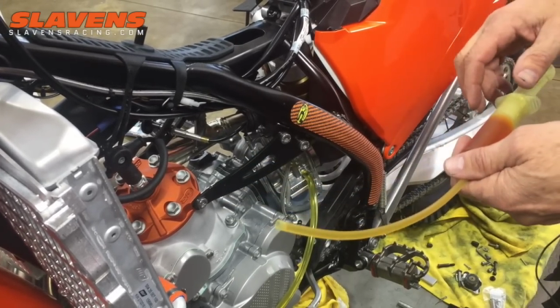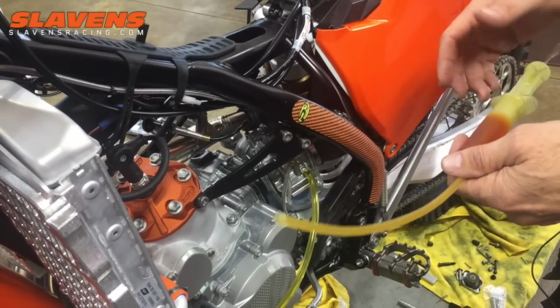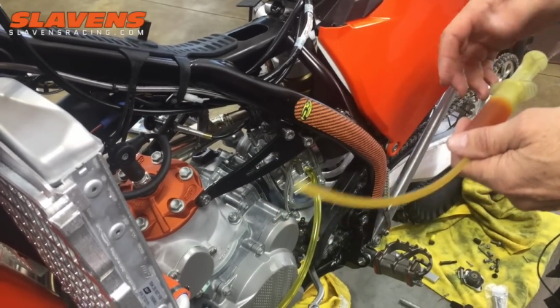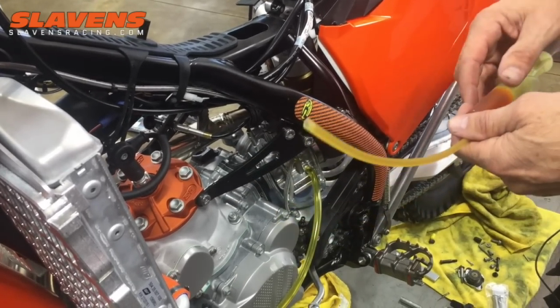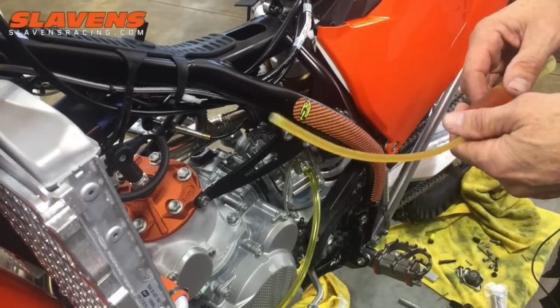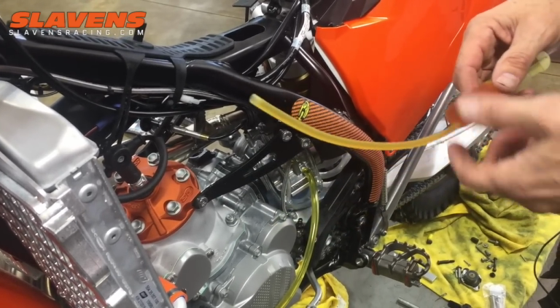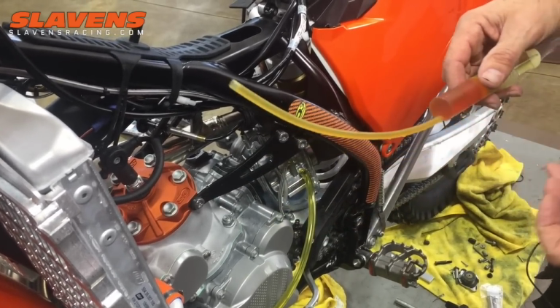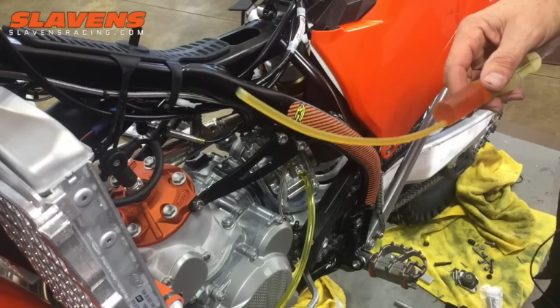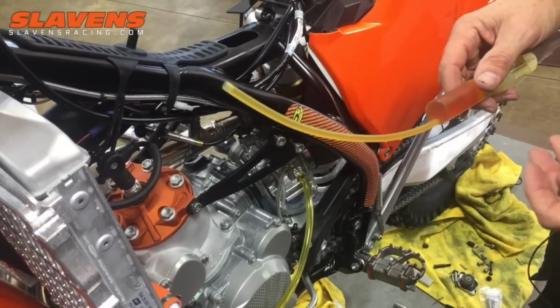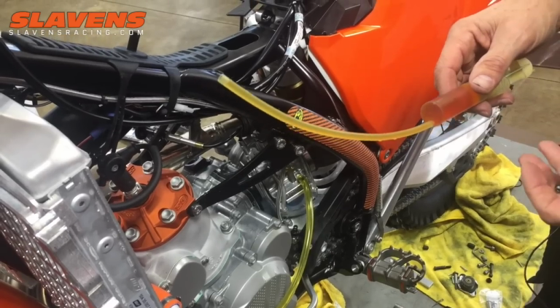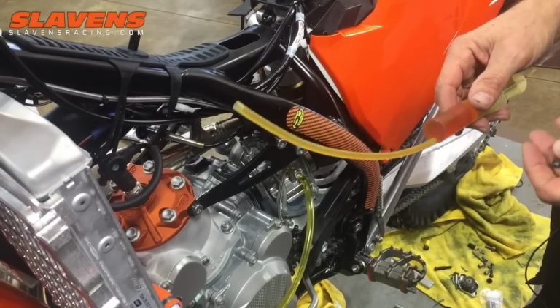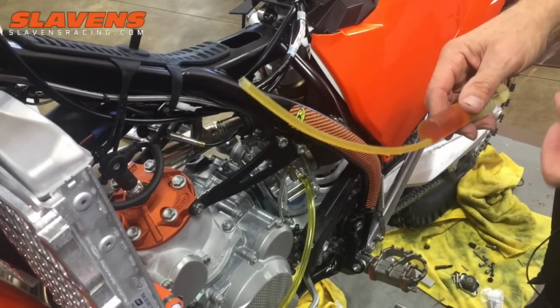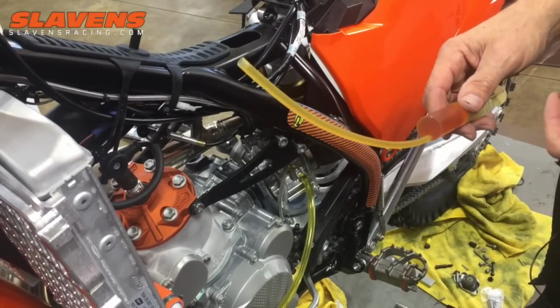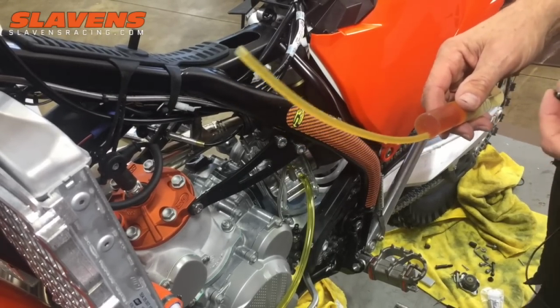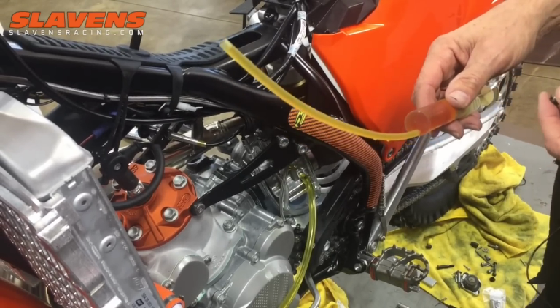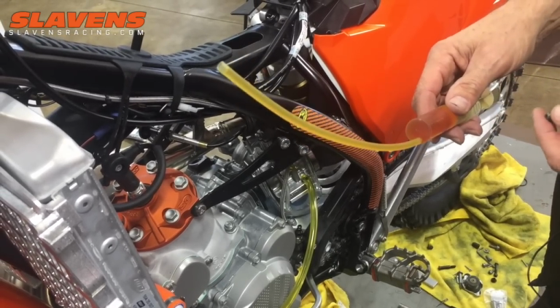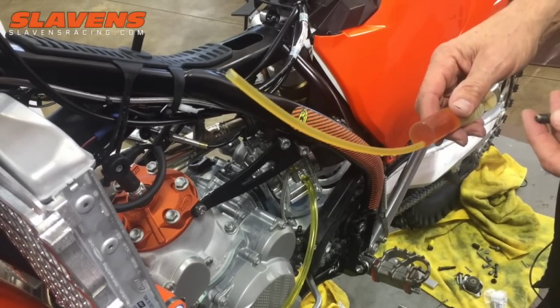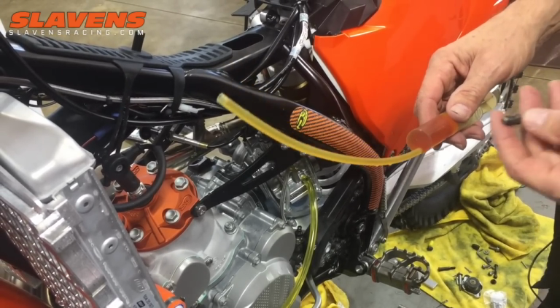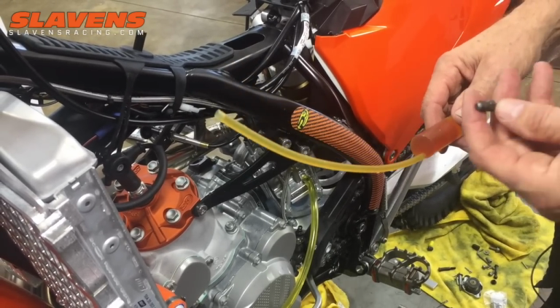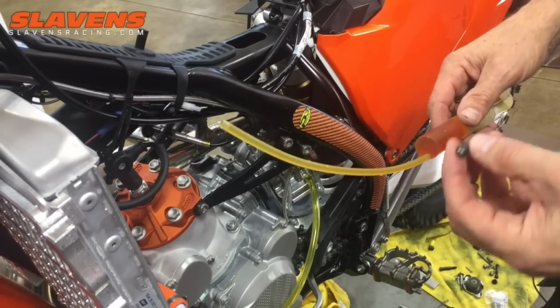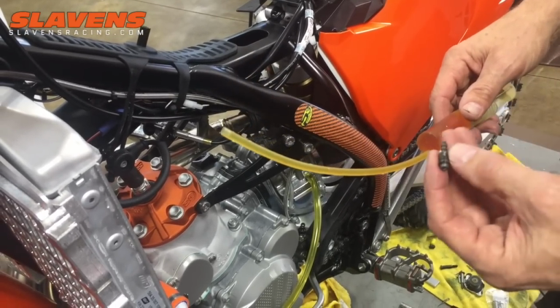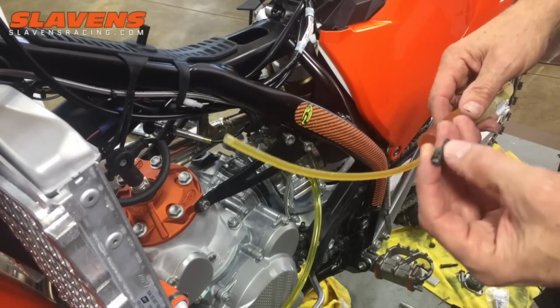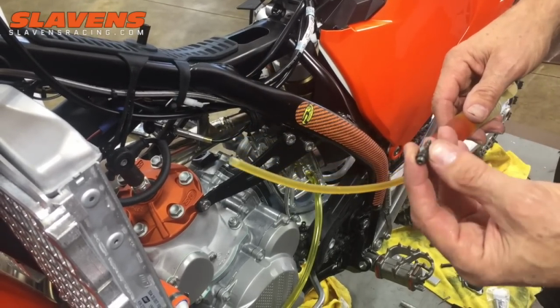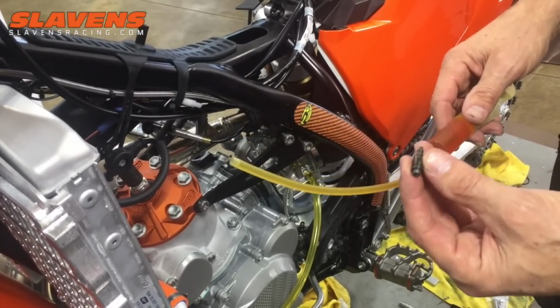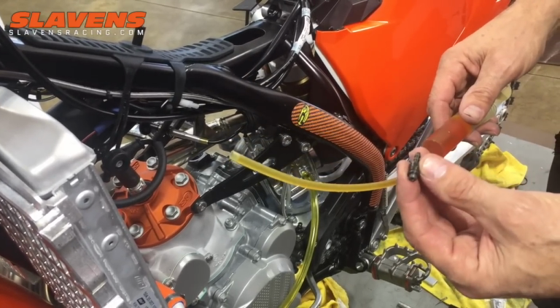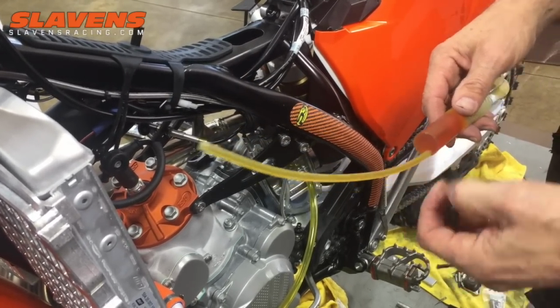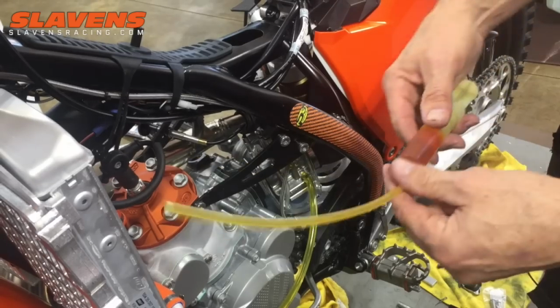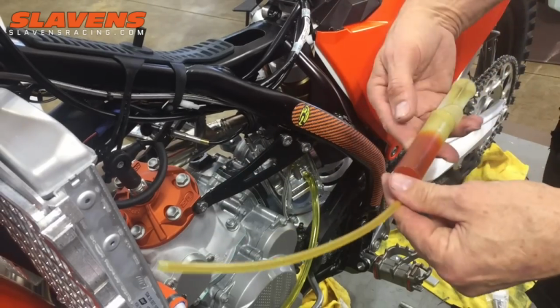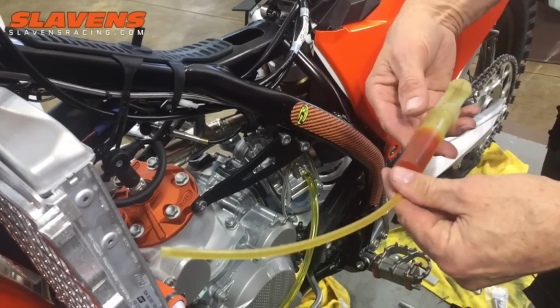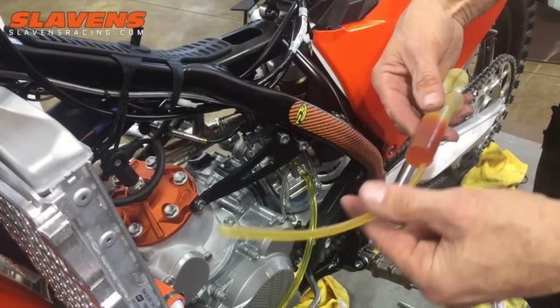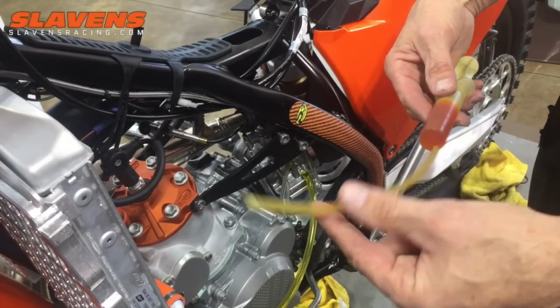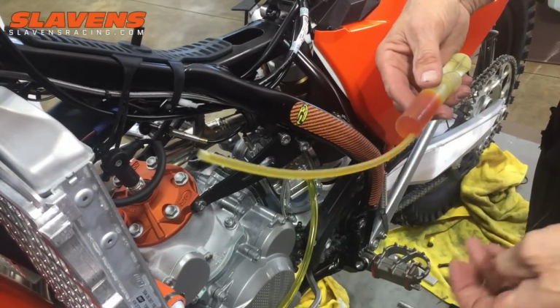And it's actually a really simple process. We sell a kit made by Magura, and in the kit it's got some adapters like this, and it's got this syringe and this hose.